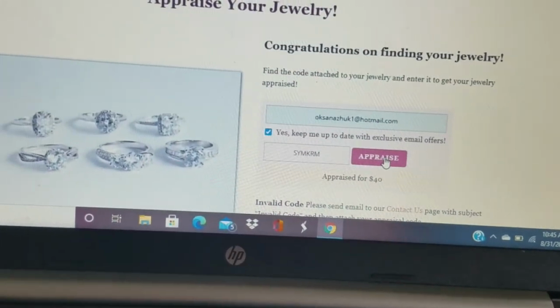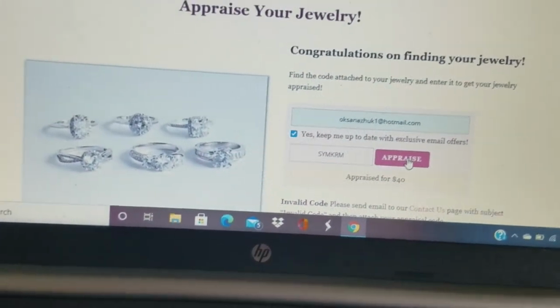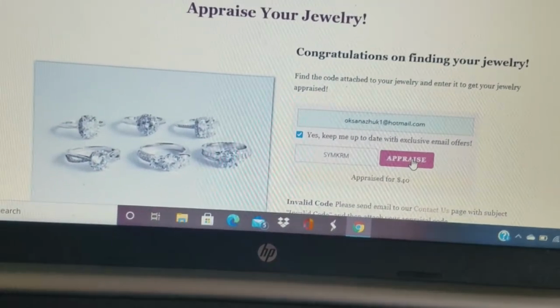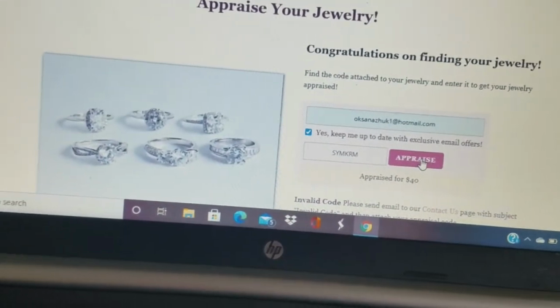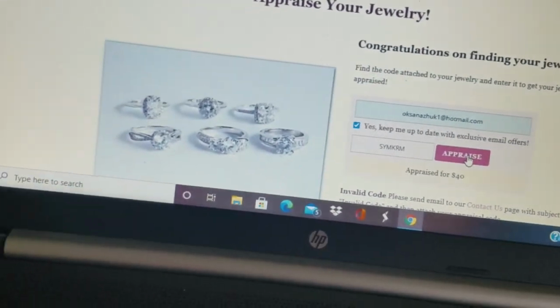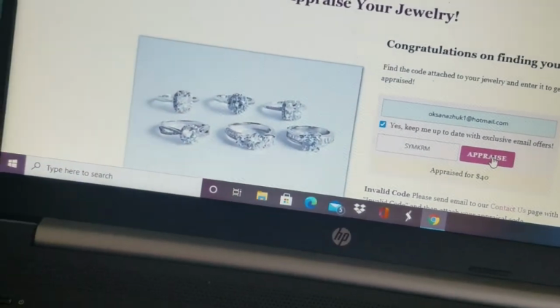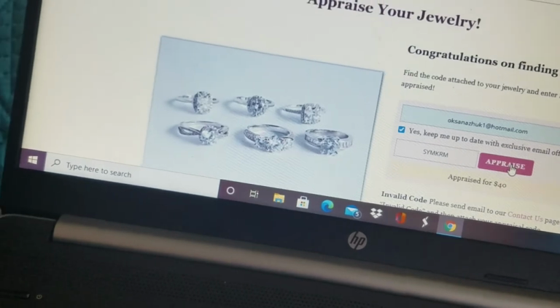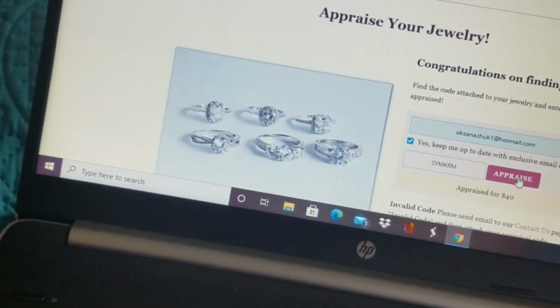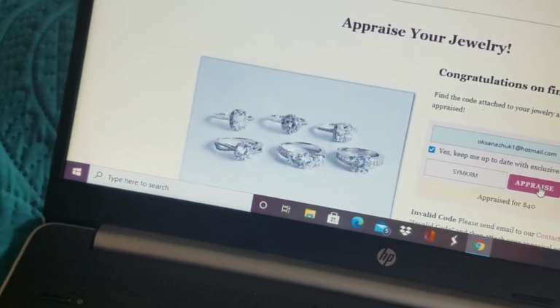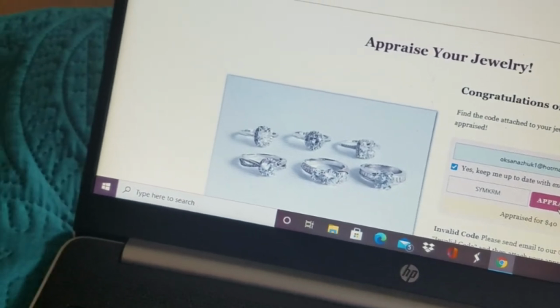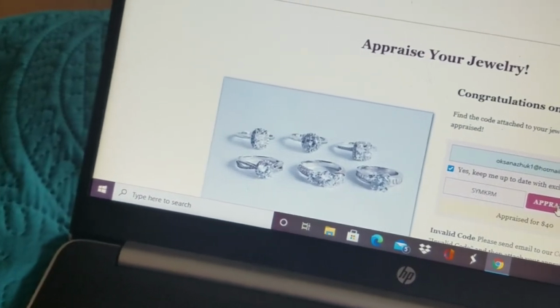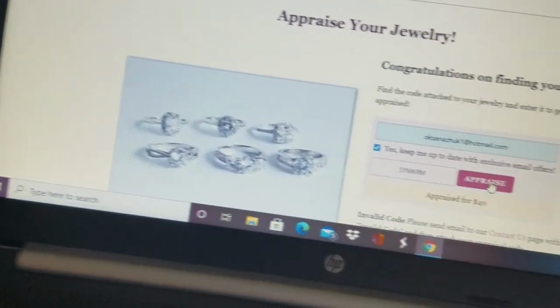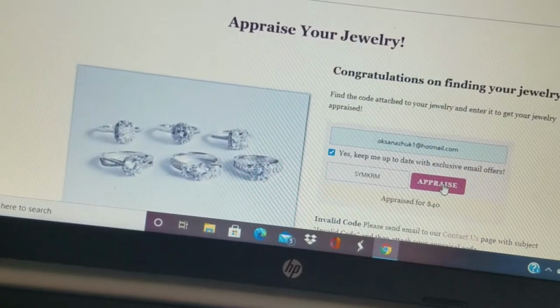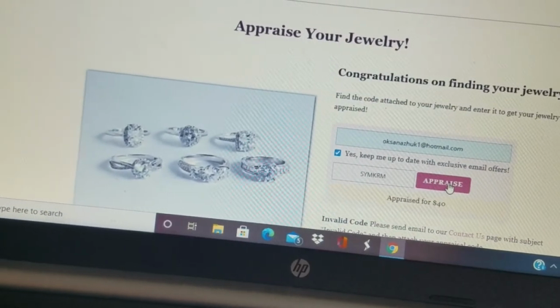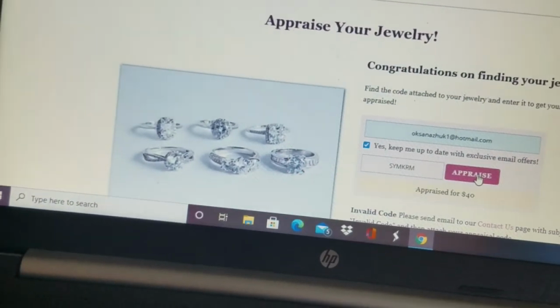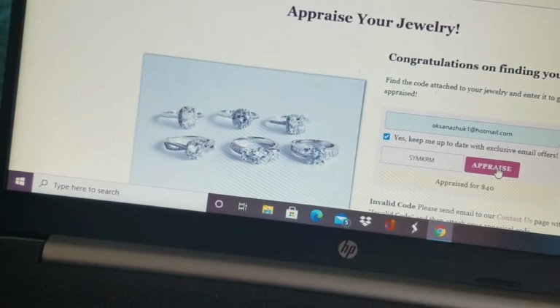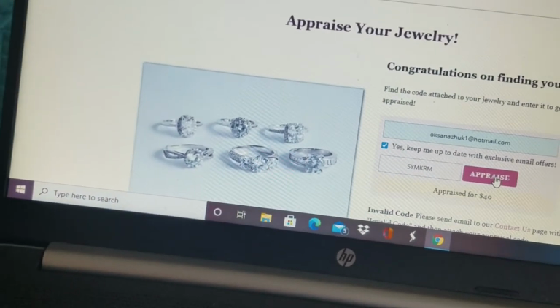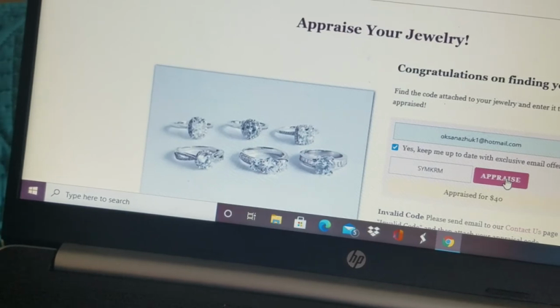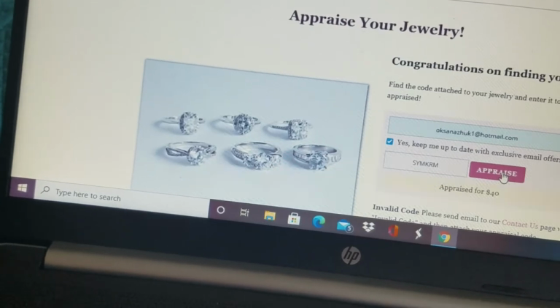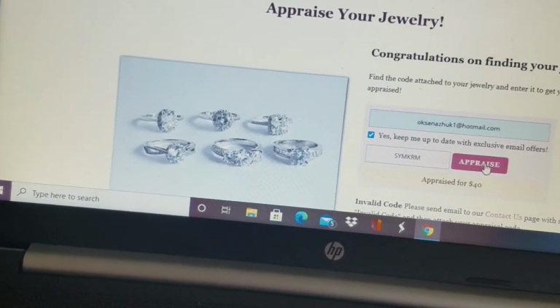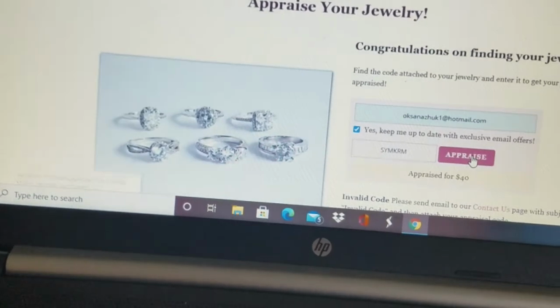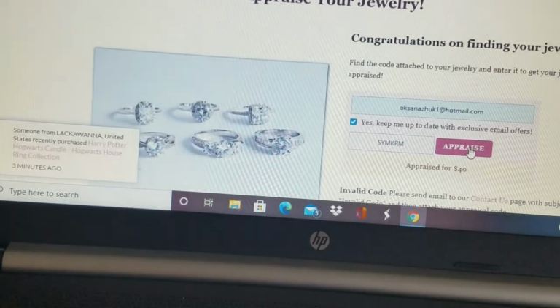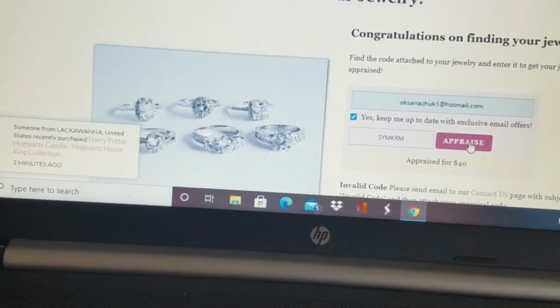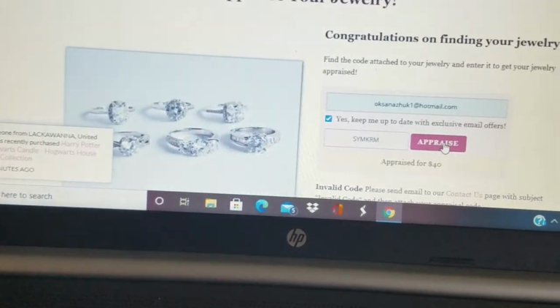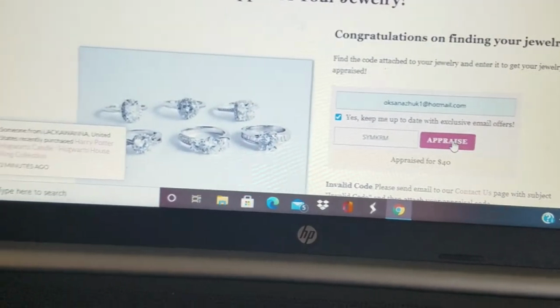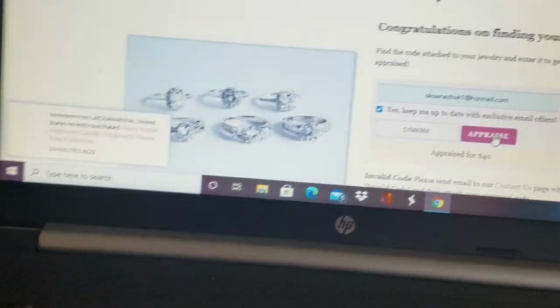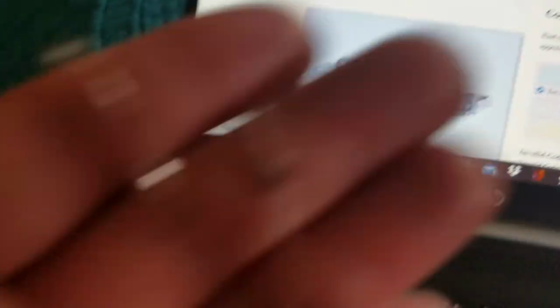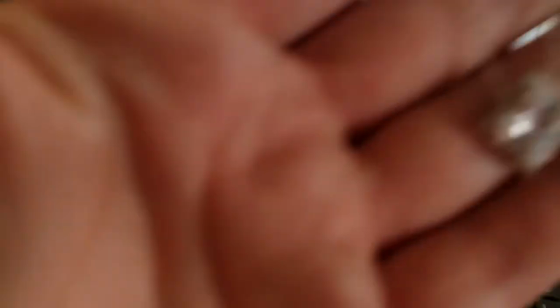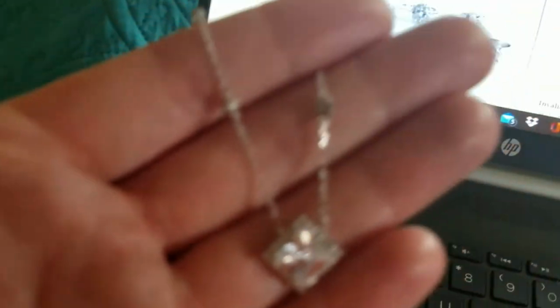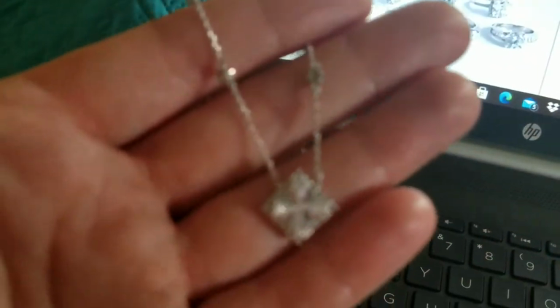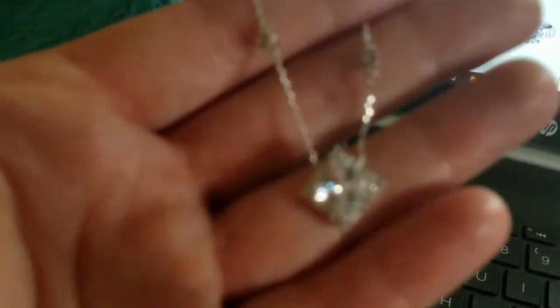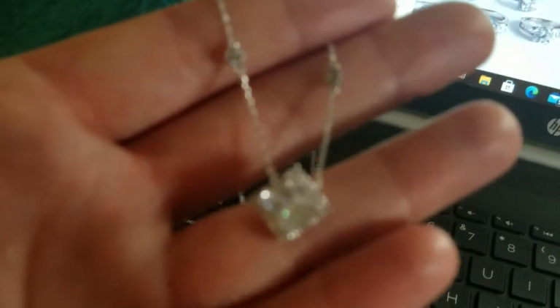I'm going to be doing a raffle game soon, guys, so check my group. My group is named R and R with the Xan, just like my YouTube channel. Here's the necklace that we got — this is a $40 necklace.